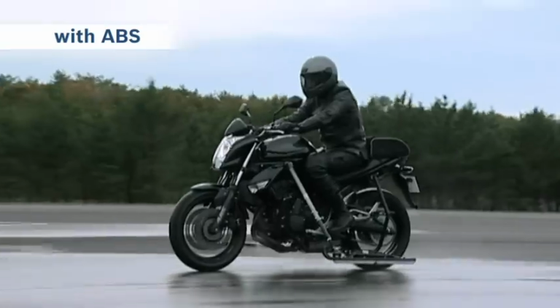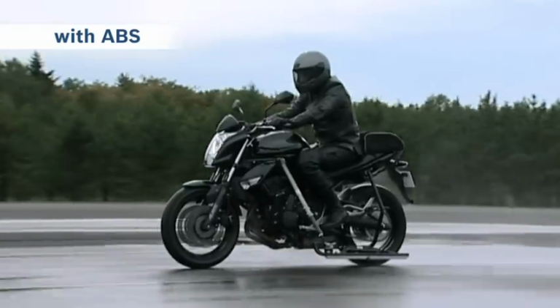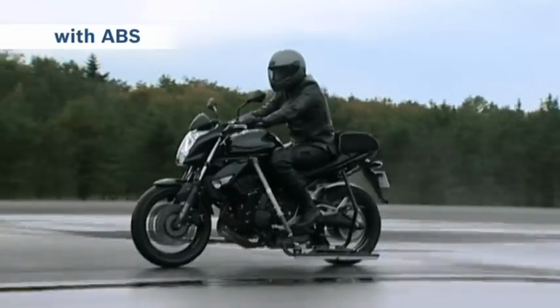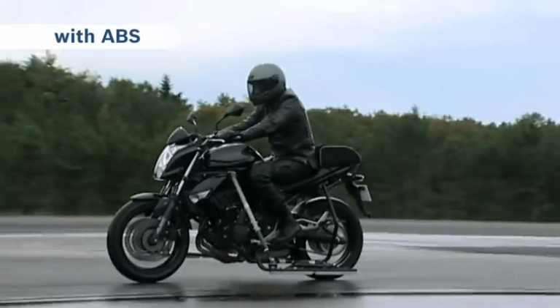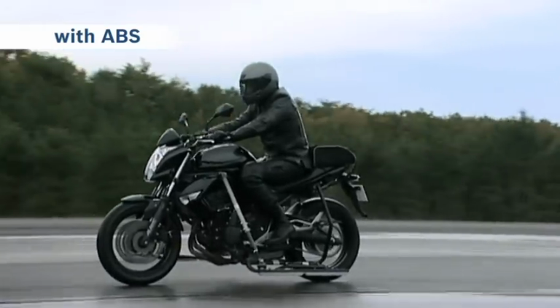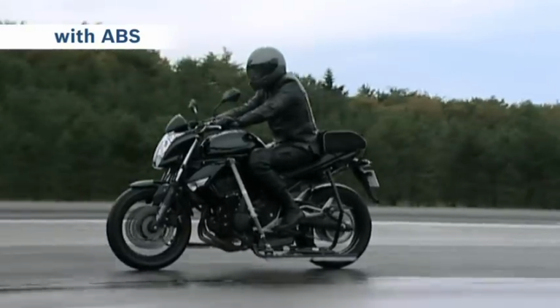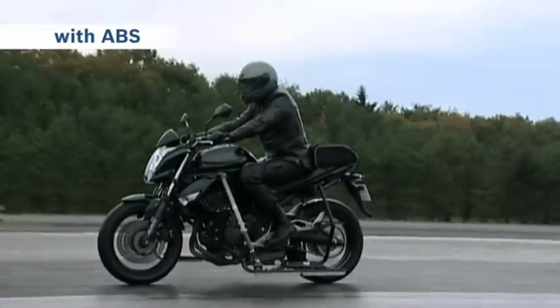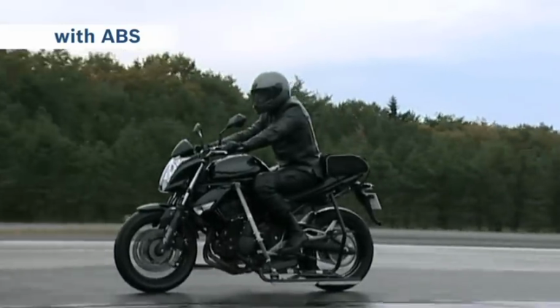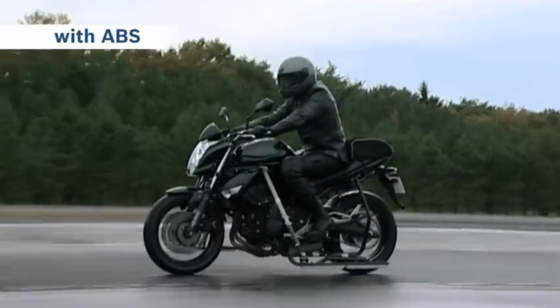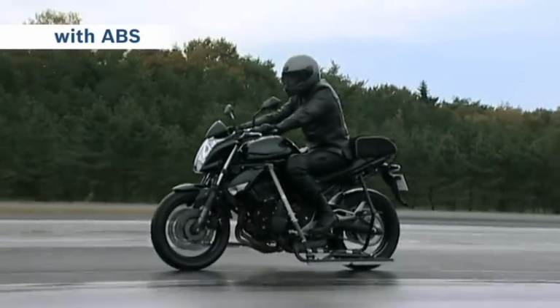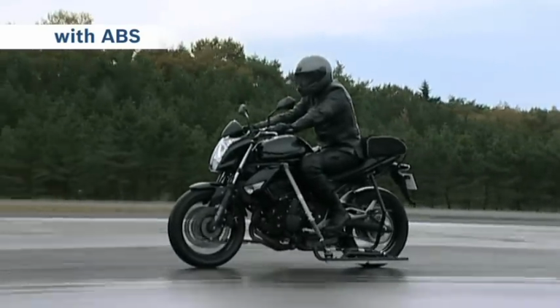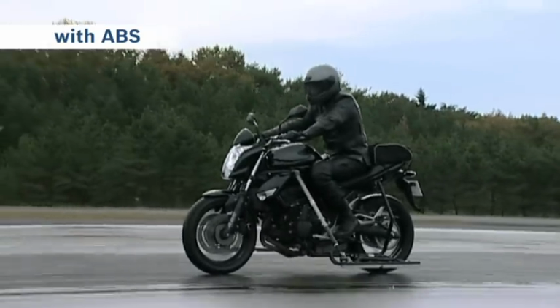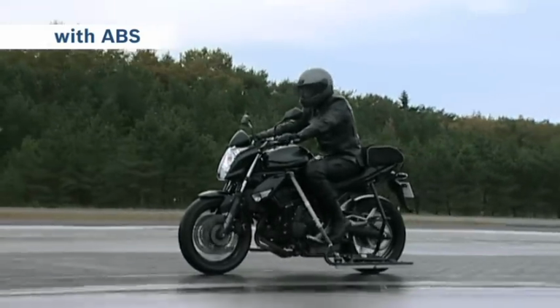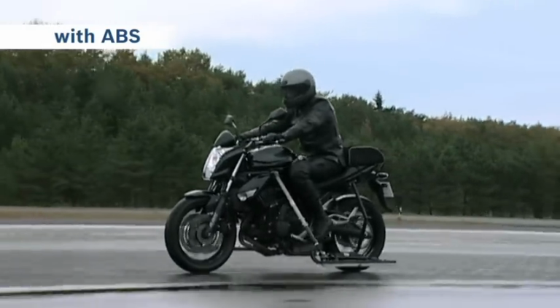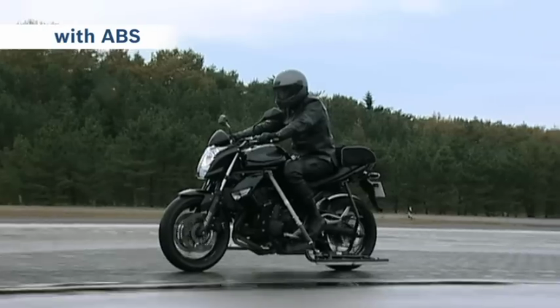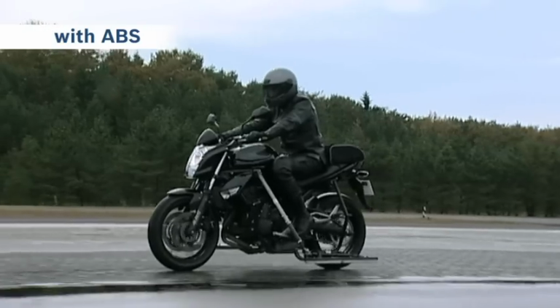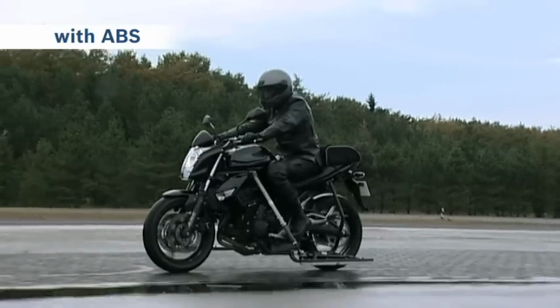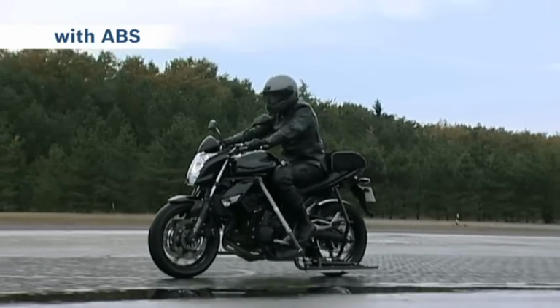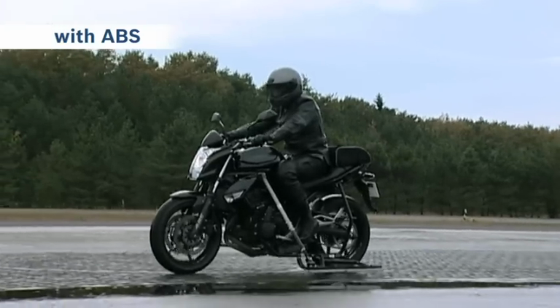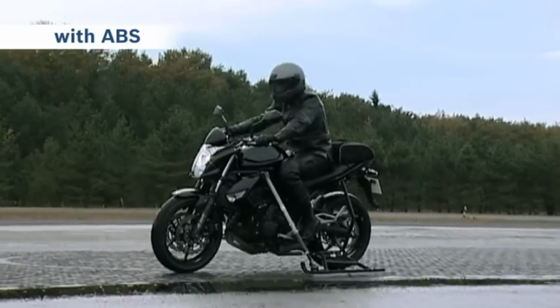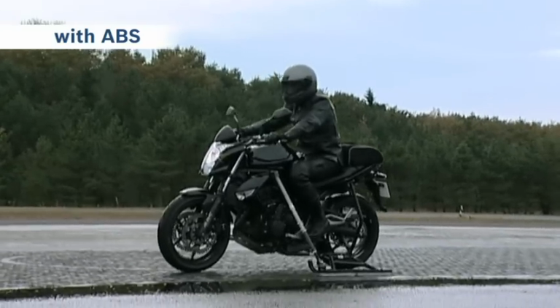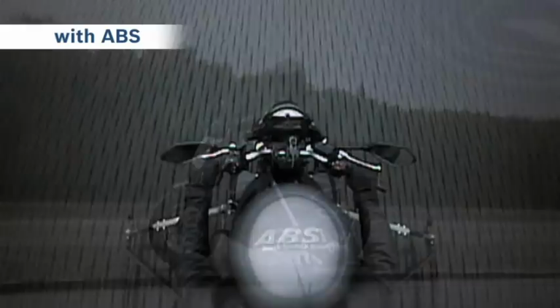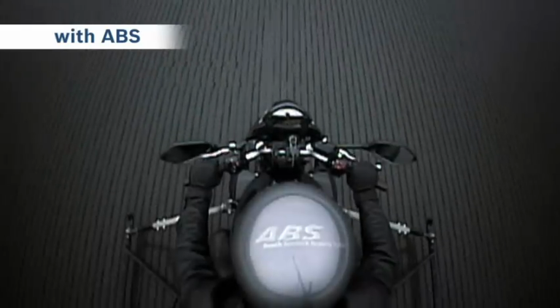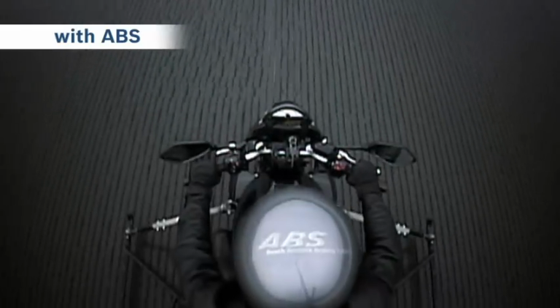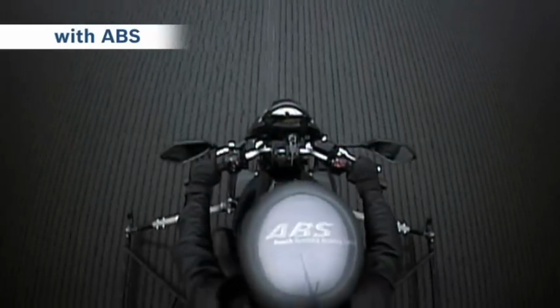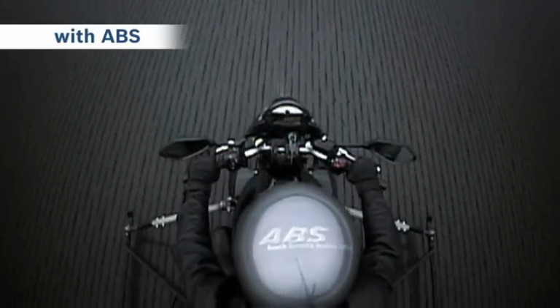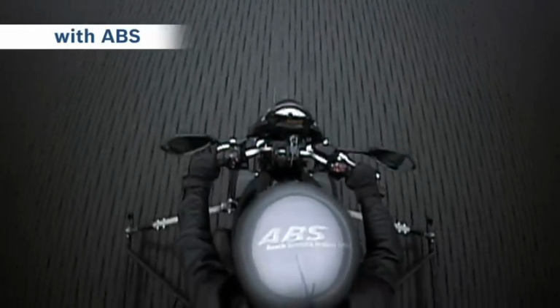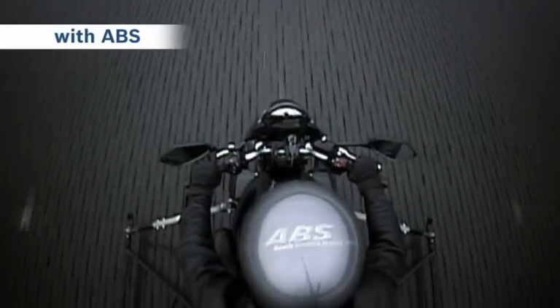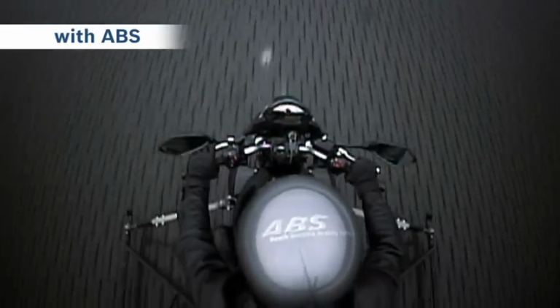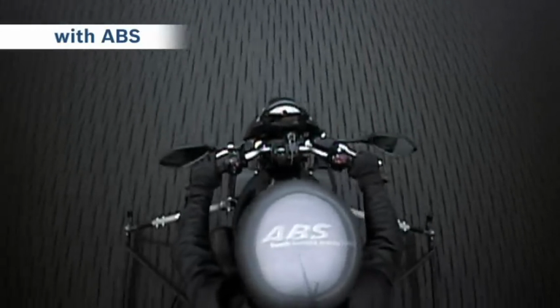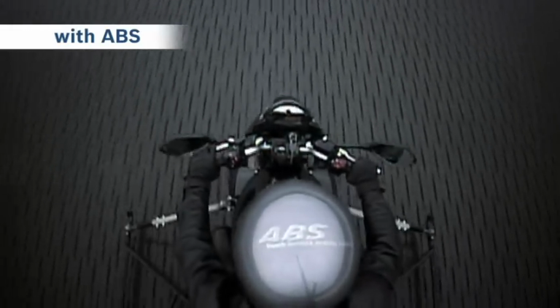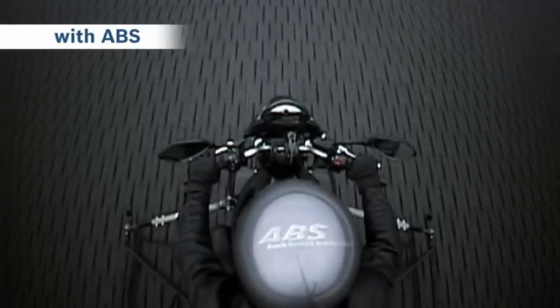Now the bike with ABS. The ABS detects the wheel locking caused by sudden braking and assists in bringing the bike to a controlled and stable halt.